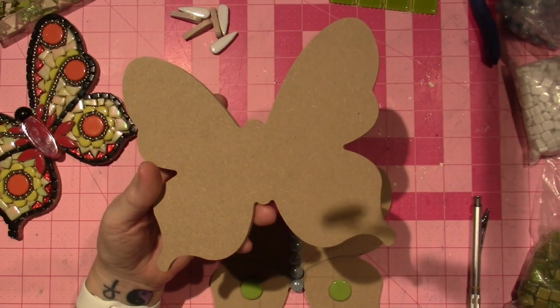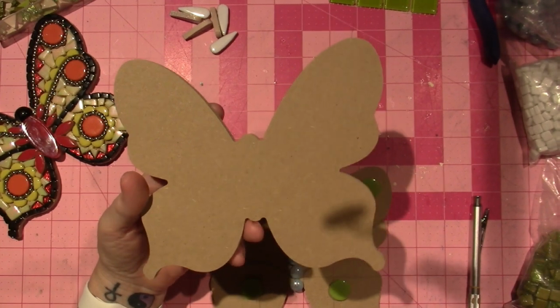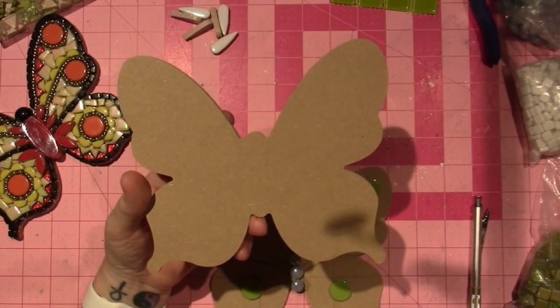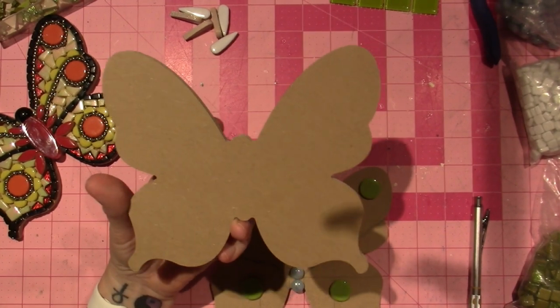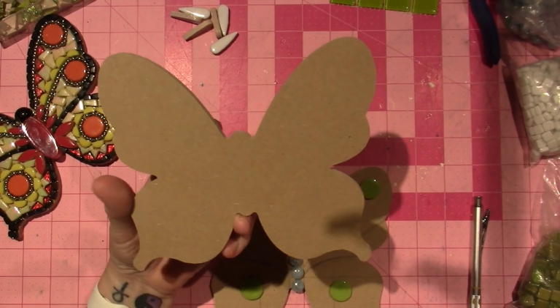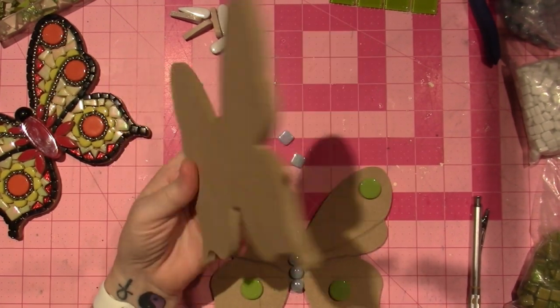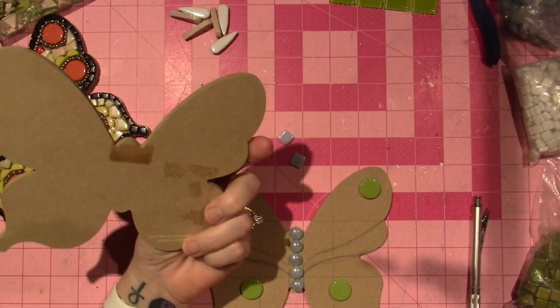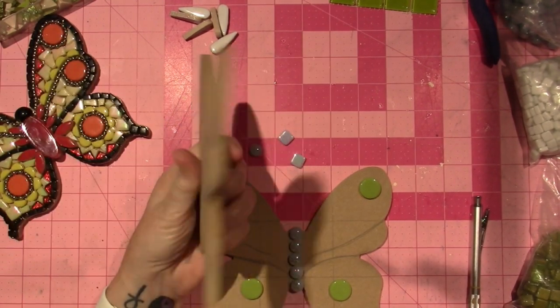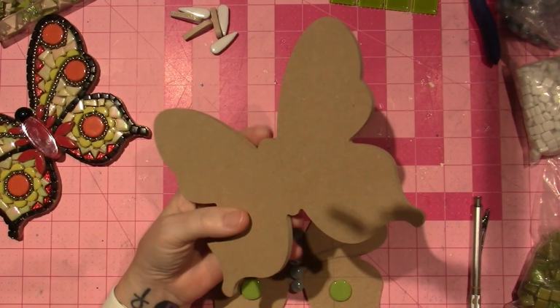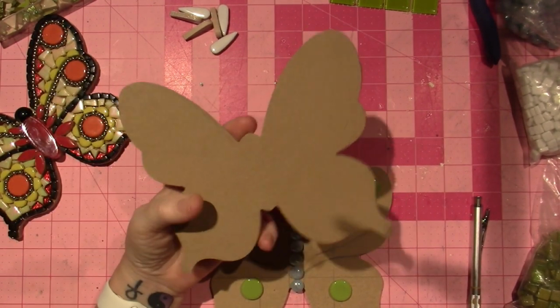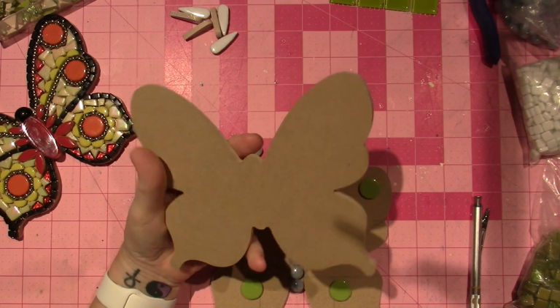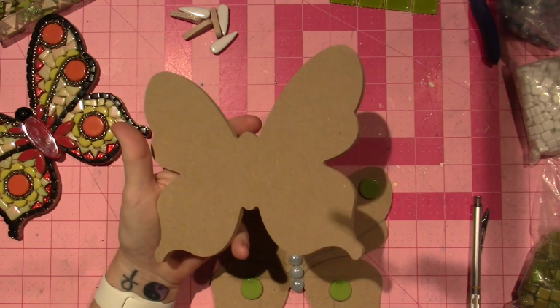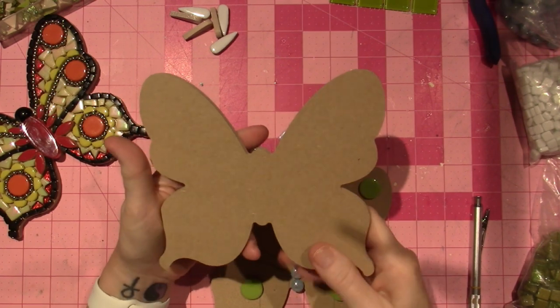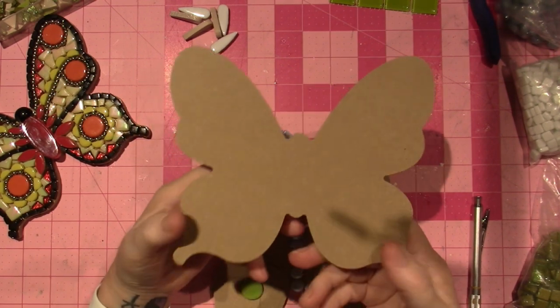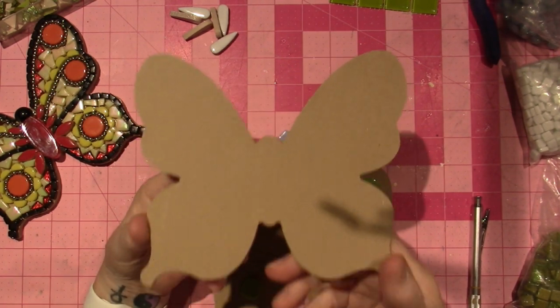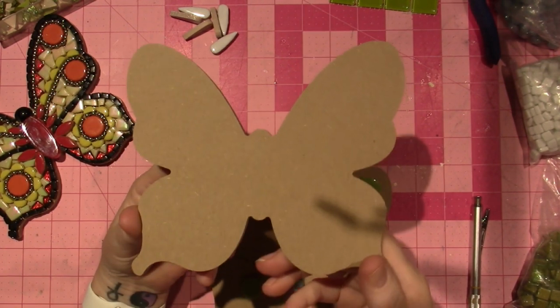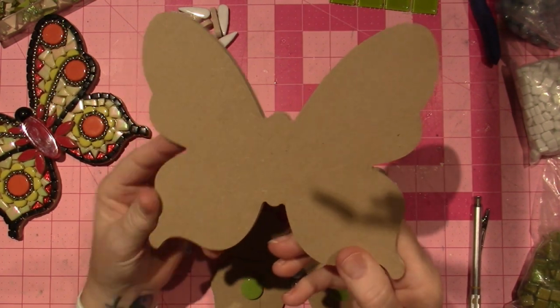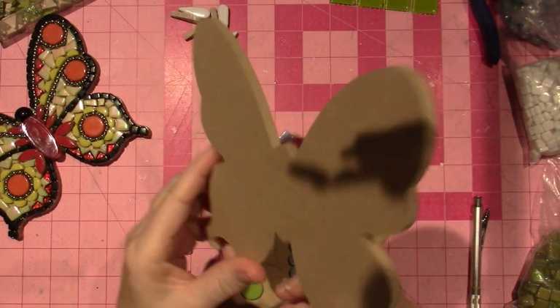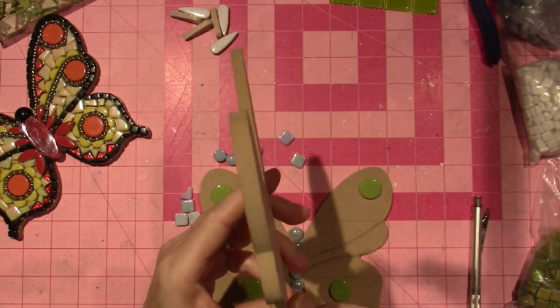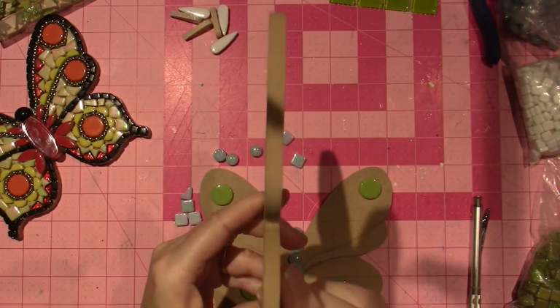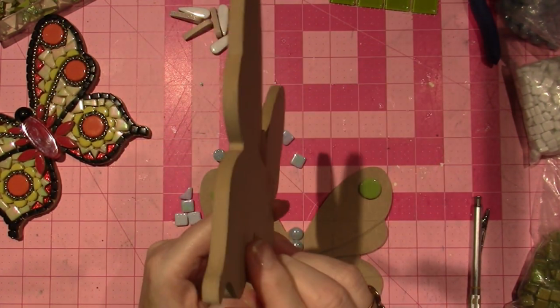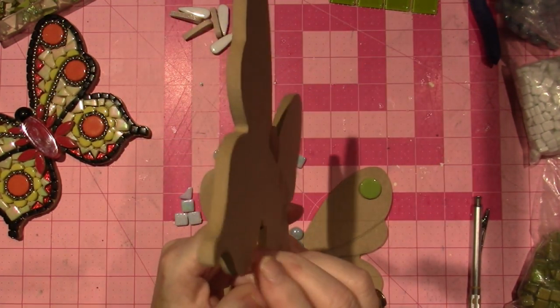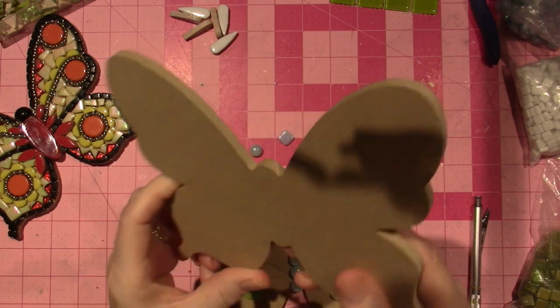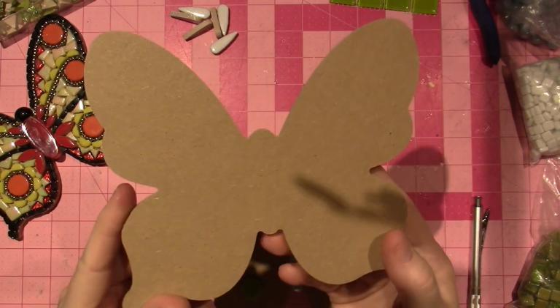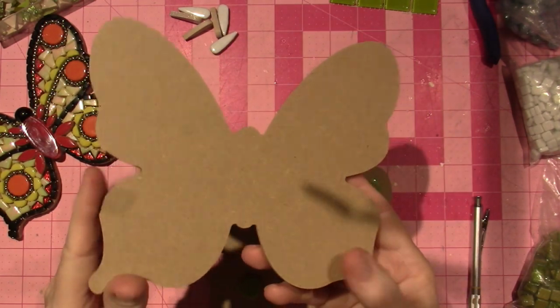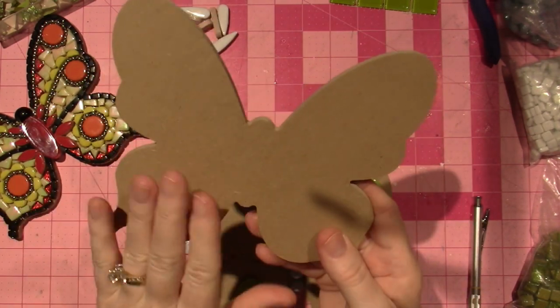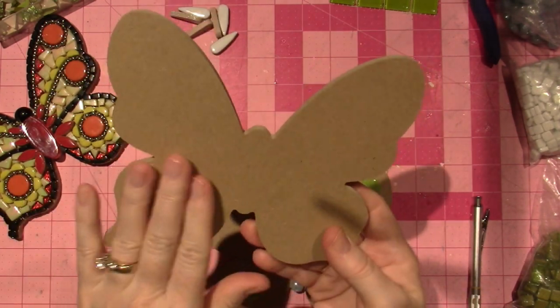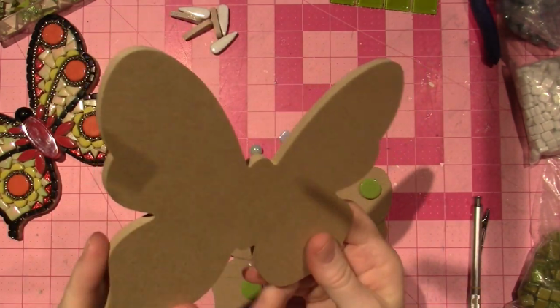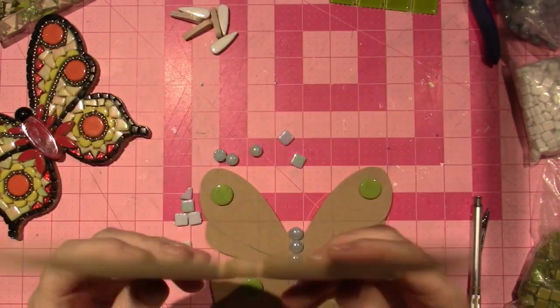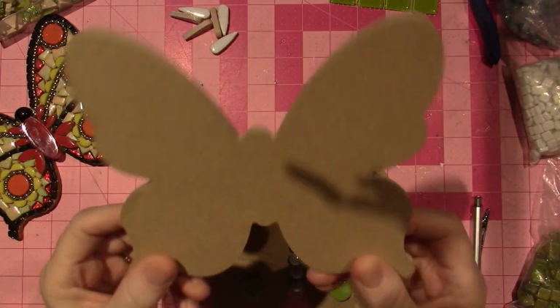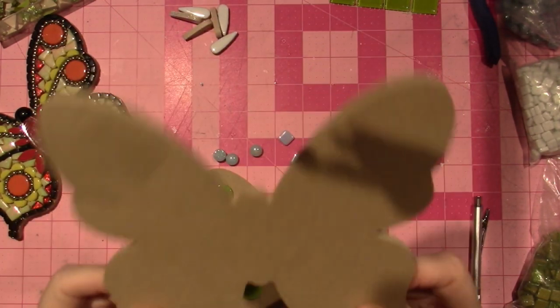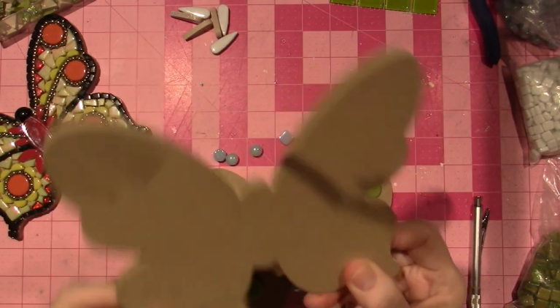Hello, it's Sarah and I am in the craft room today. I'm creating — I found these cool butterfly substrates. This is MDF board, I'm pretty sure, at the Dollar Tree.